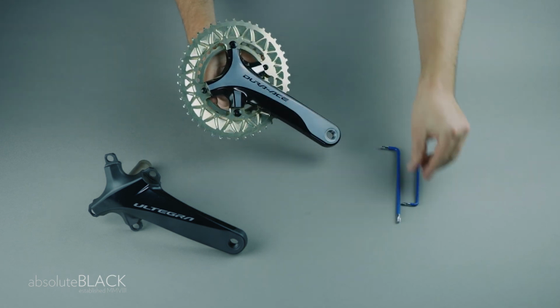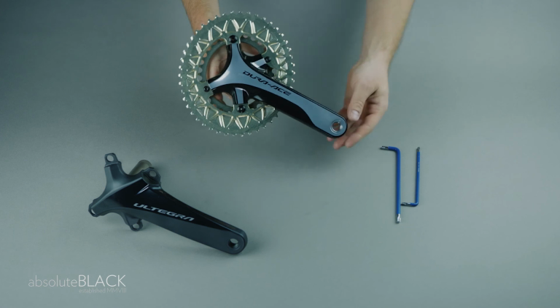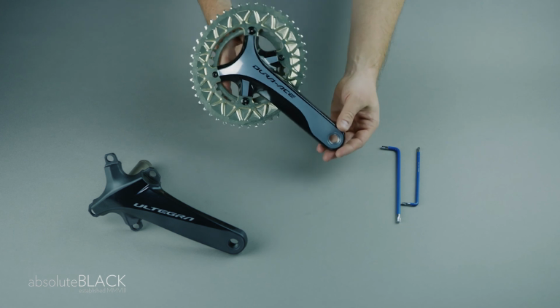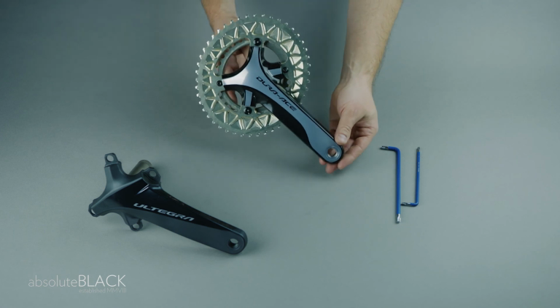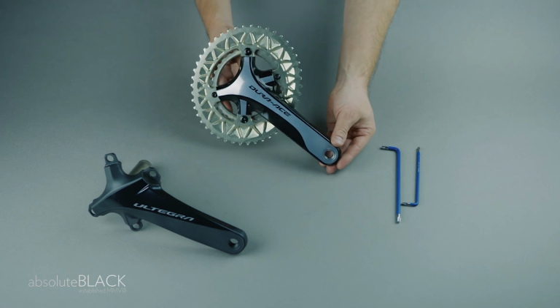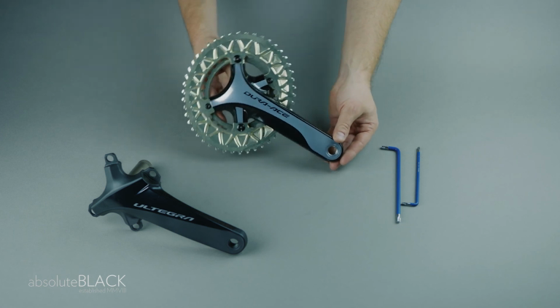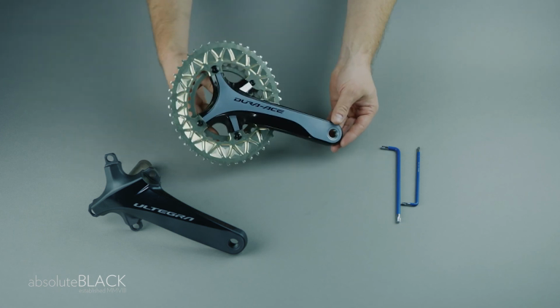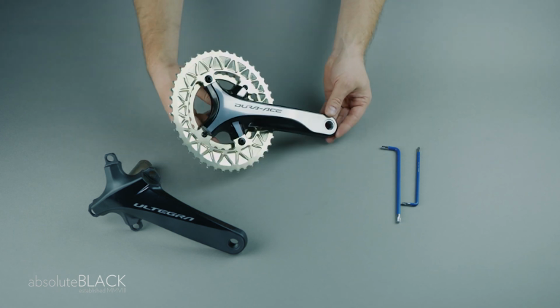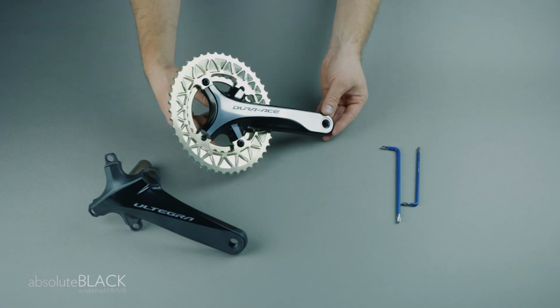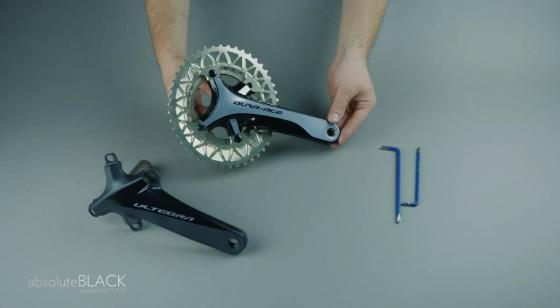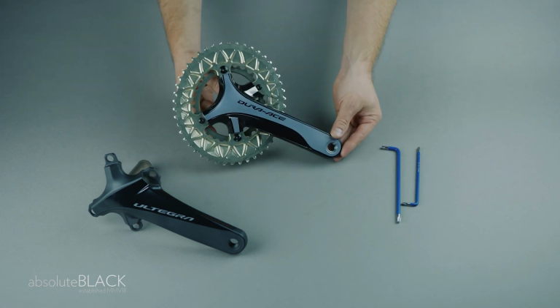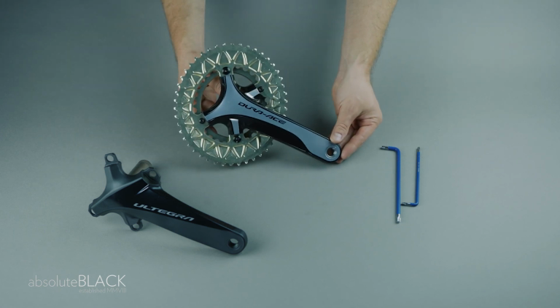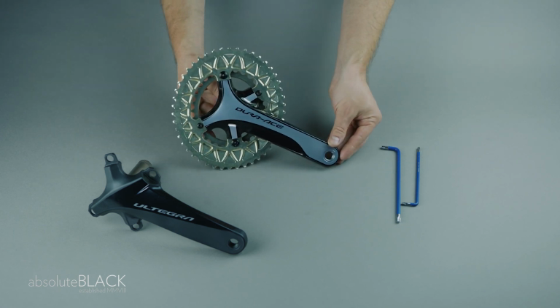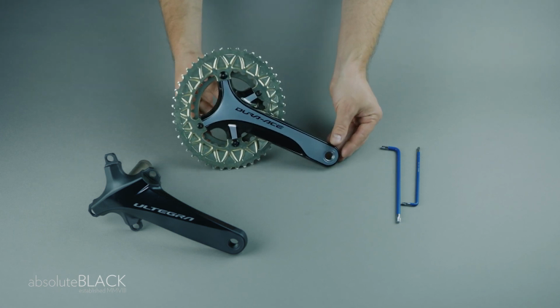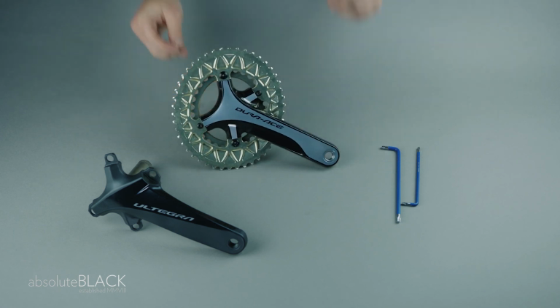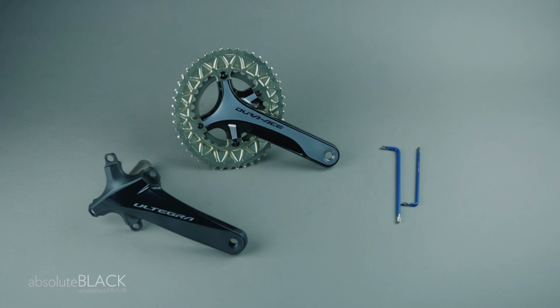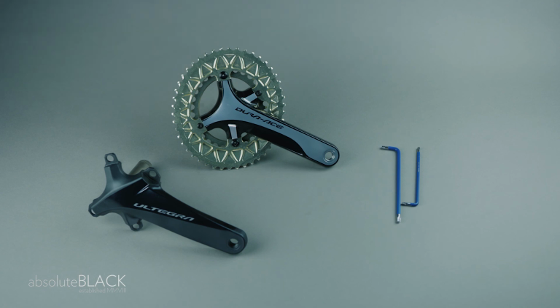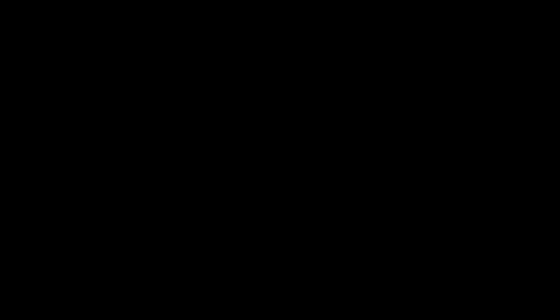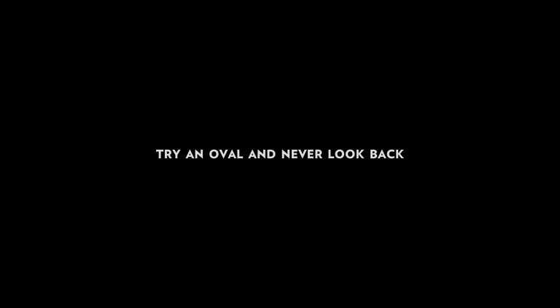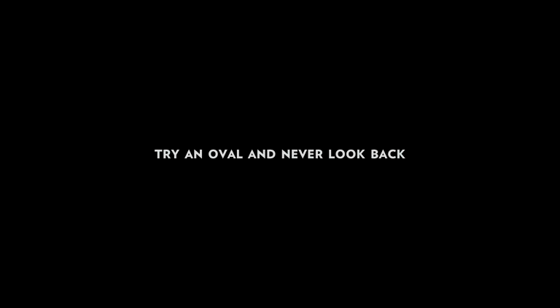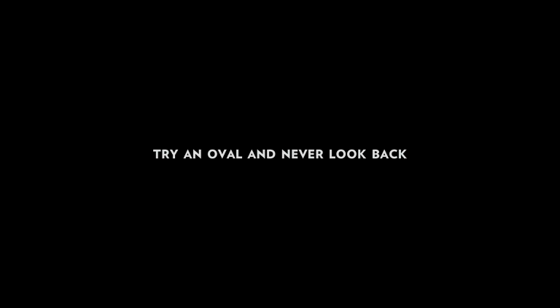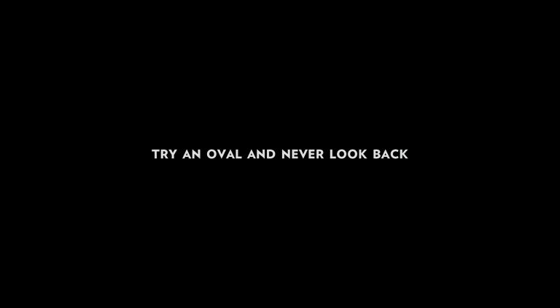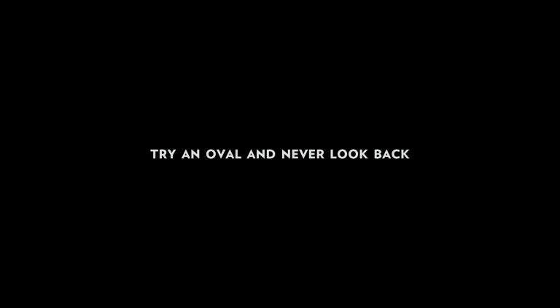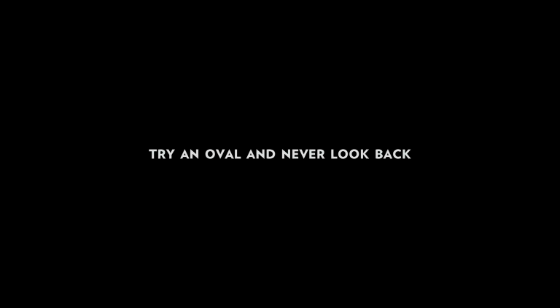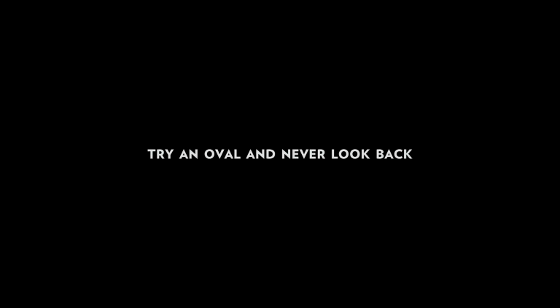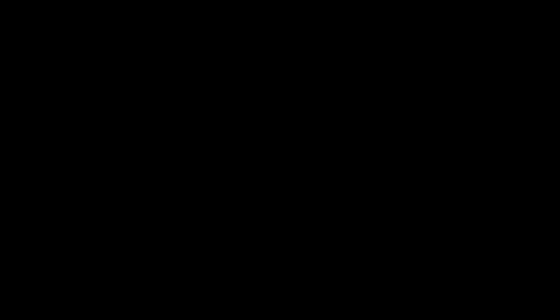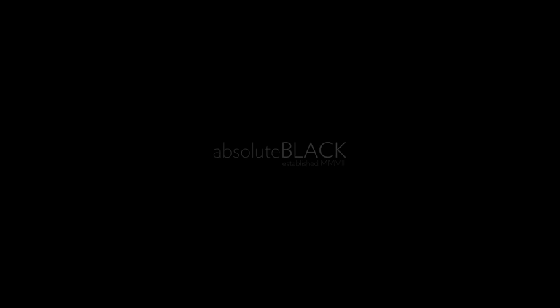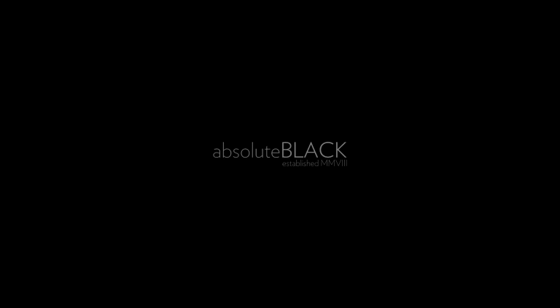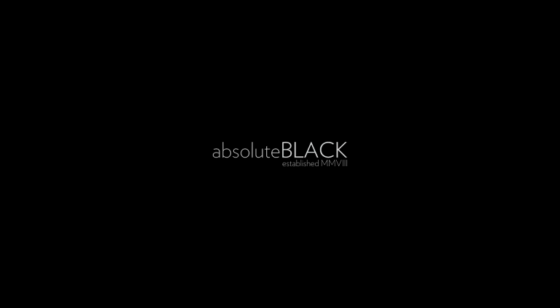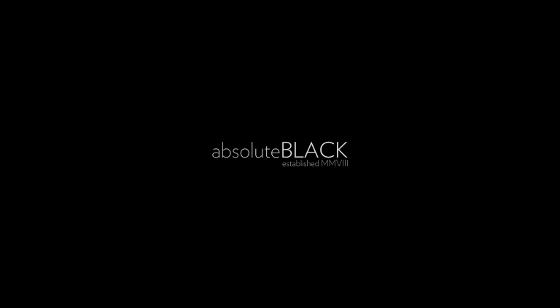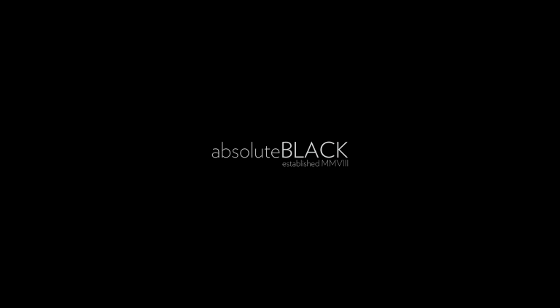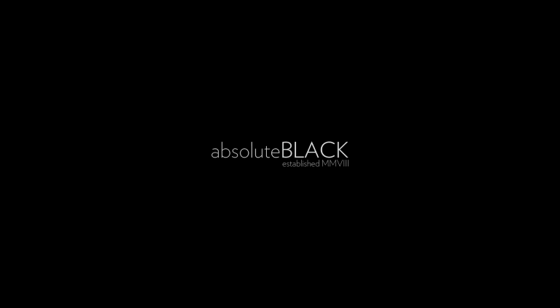Do the bolts up and you're ready to ride. Try an oval and never look back. Absolute Black.